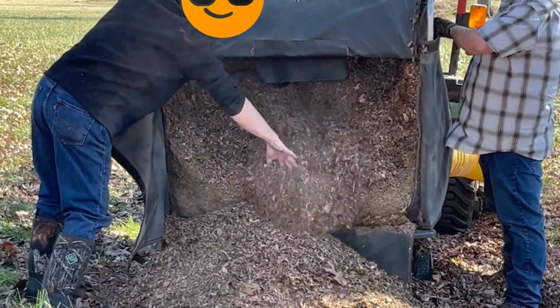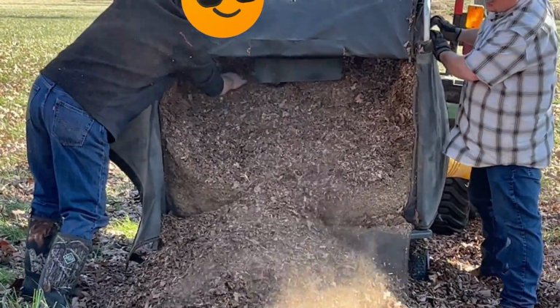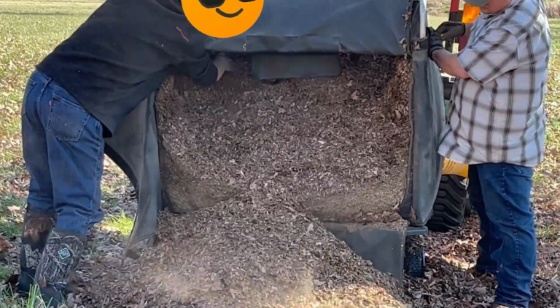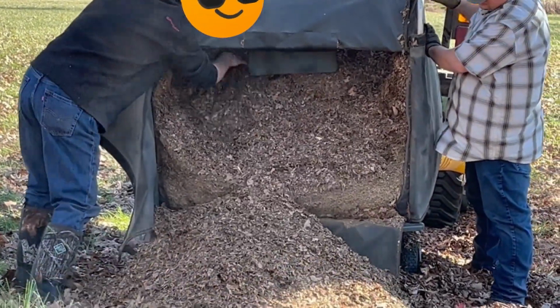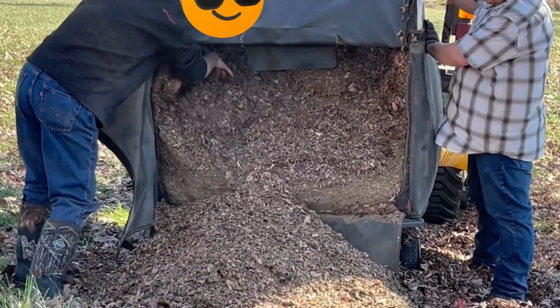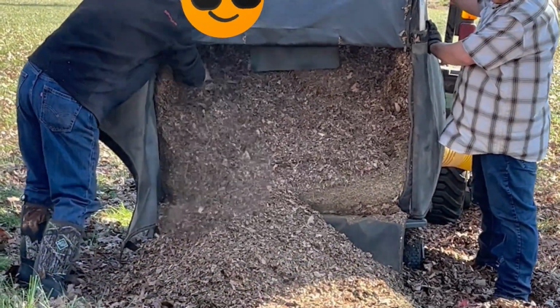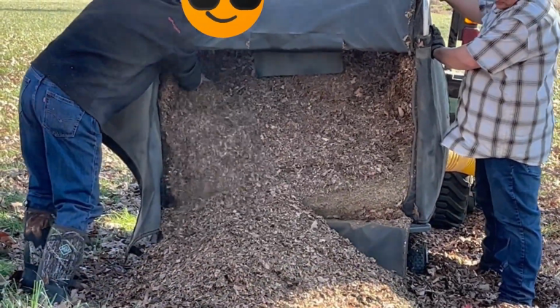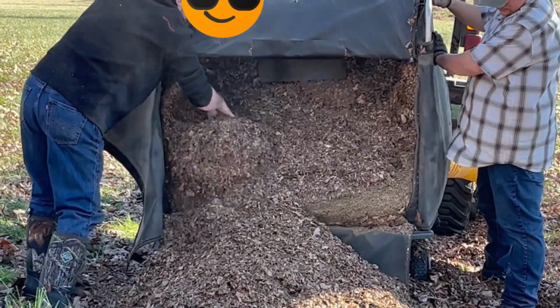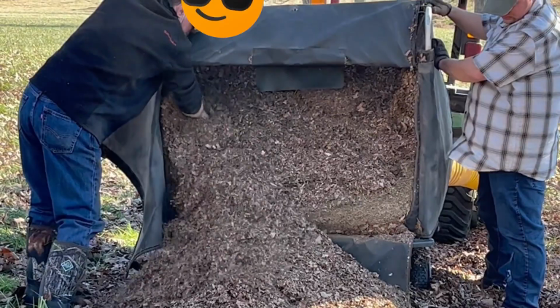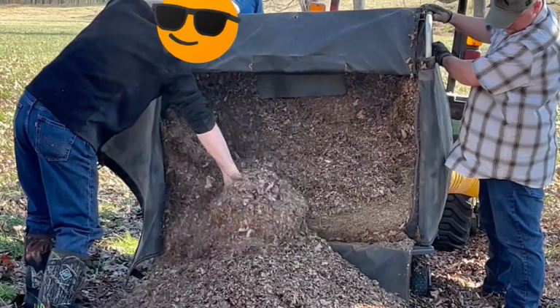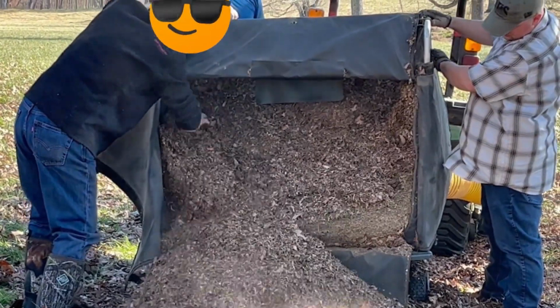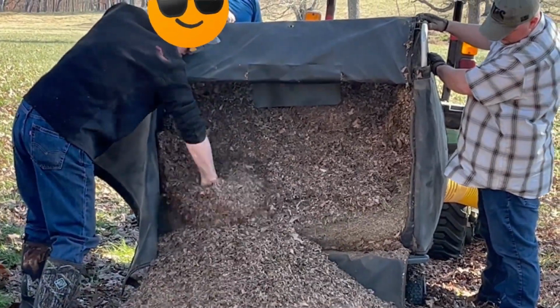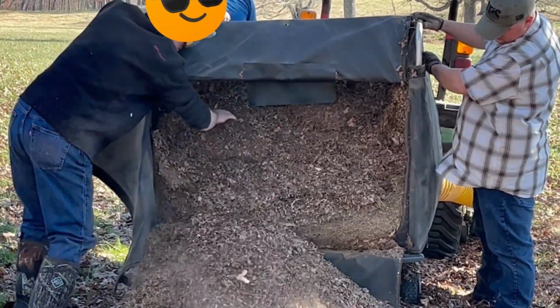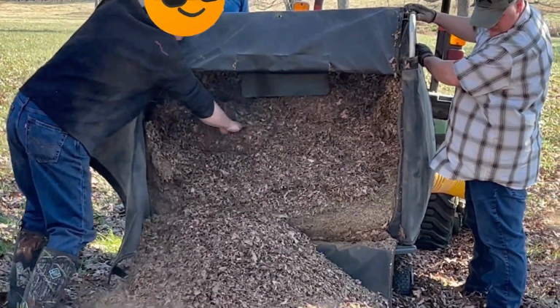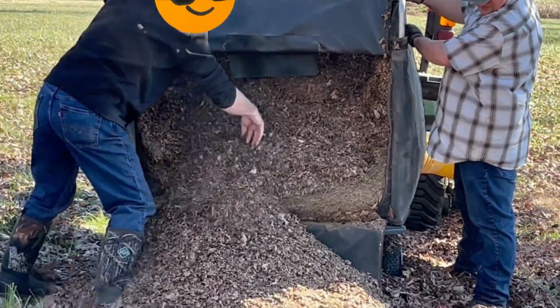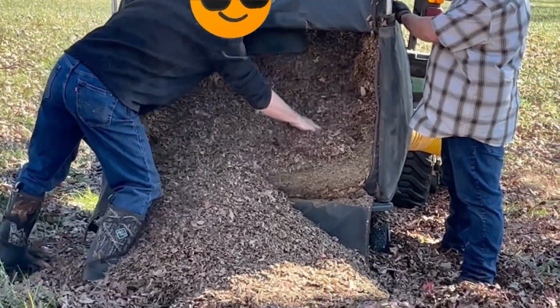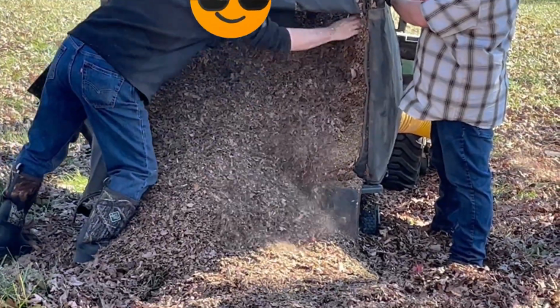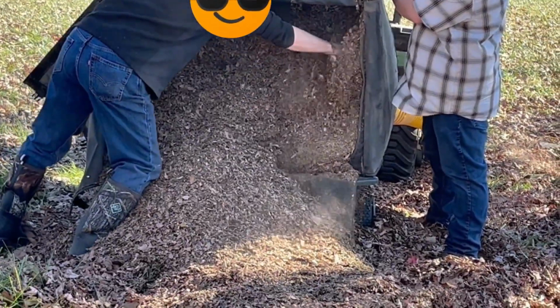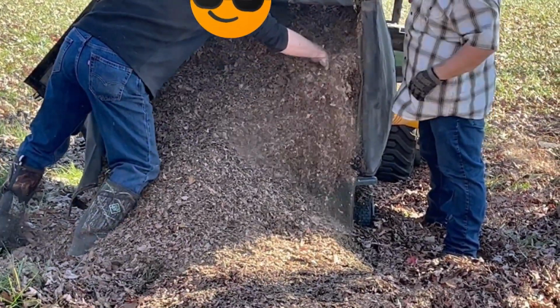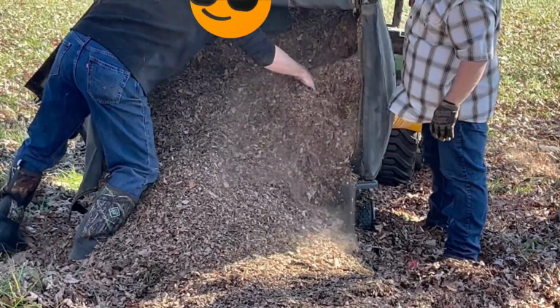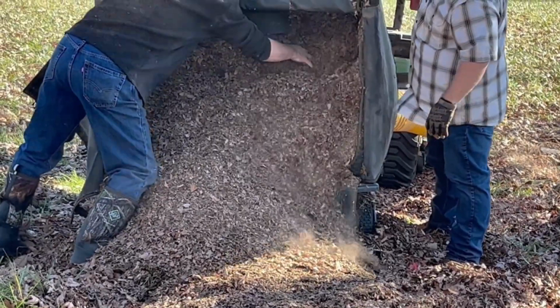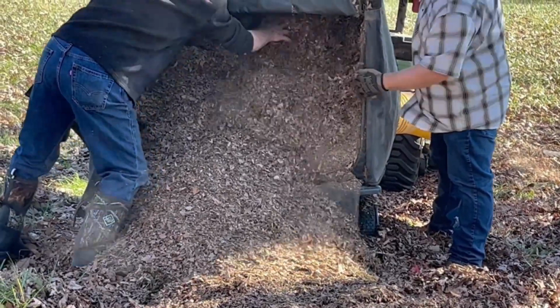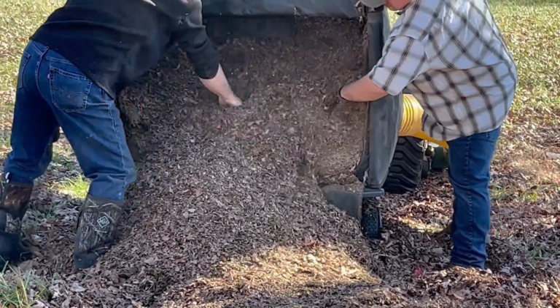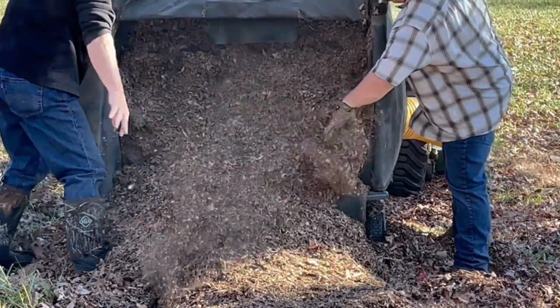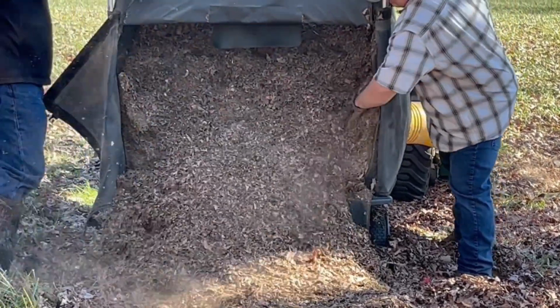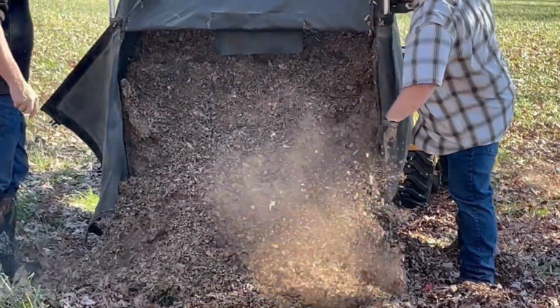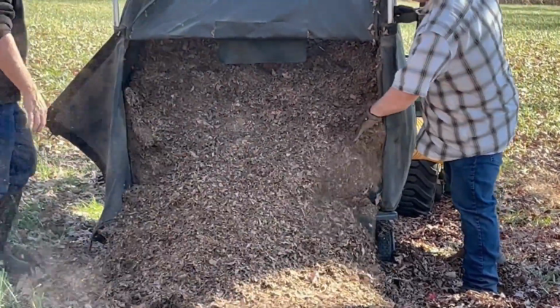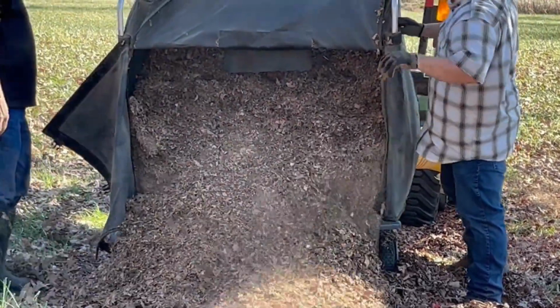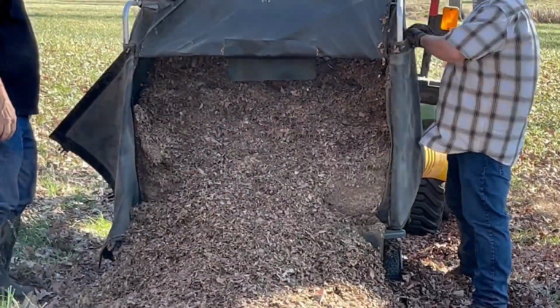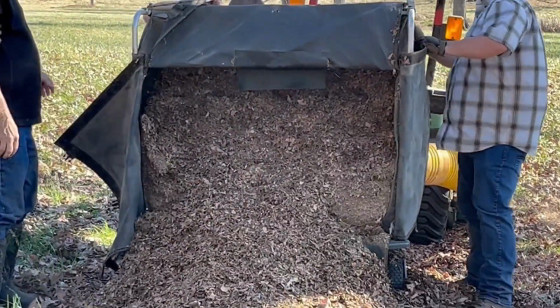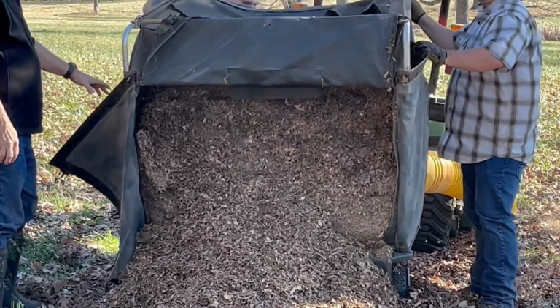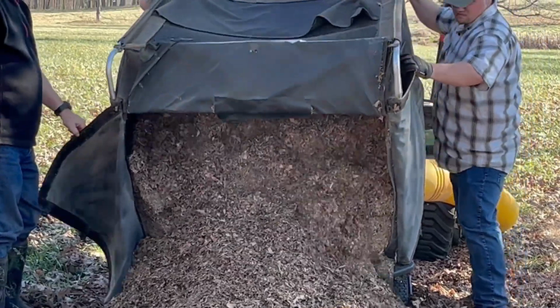It's amazing how those leaves are mulched up and how much mulch it creates. And then you can lift it and tilt it out to dump the mulch.